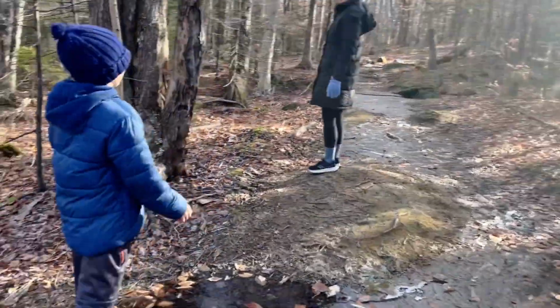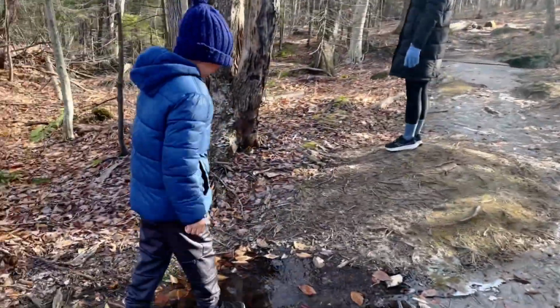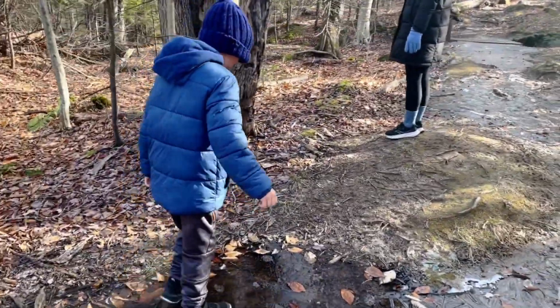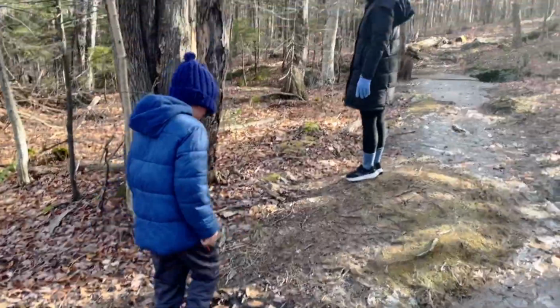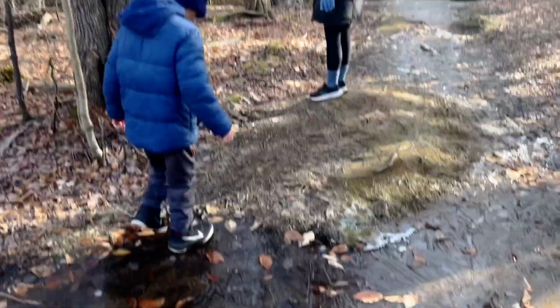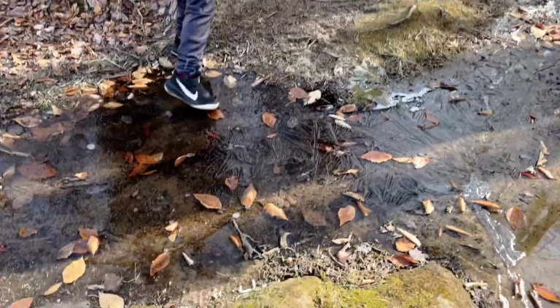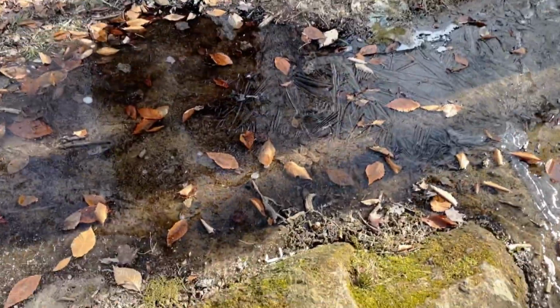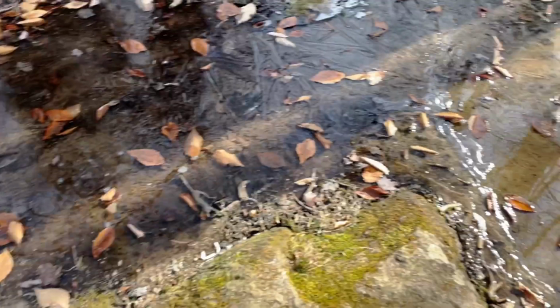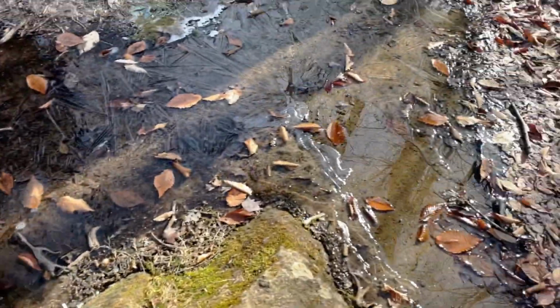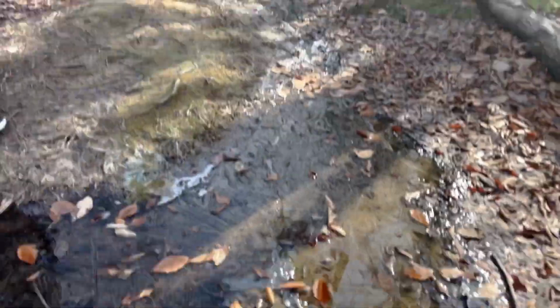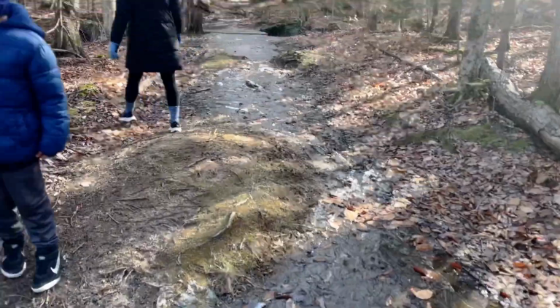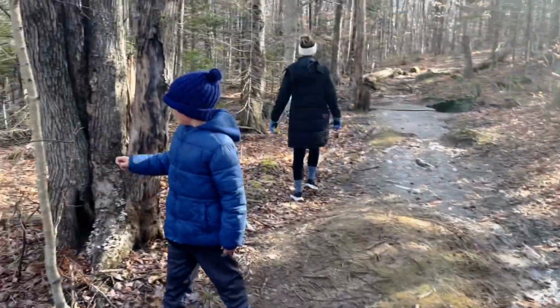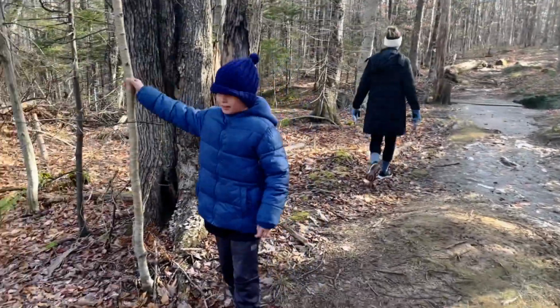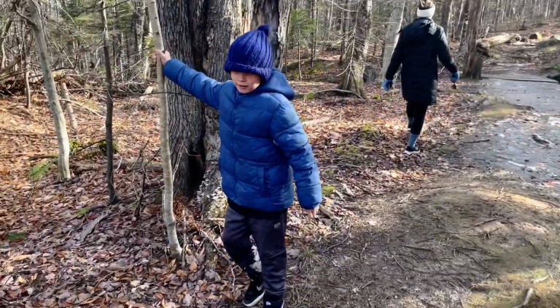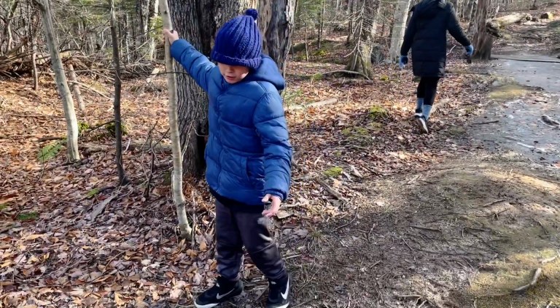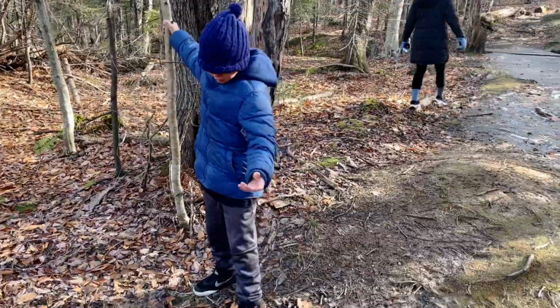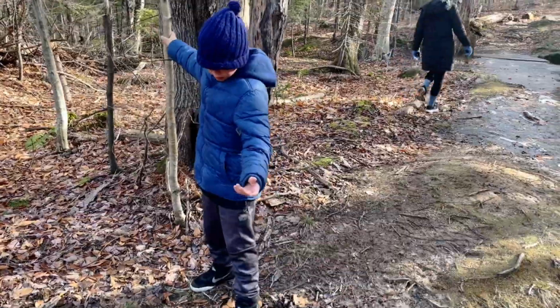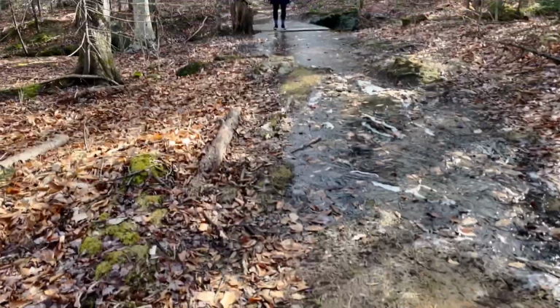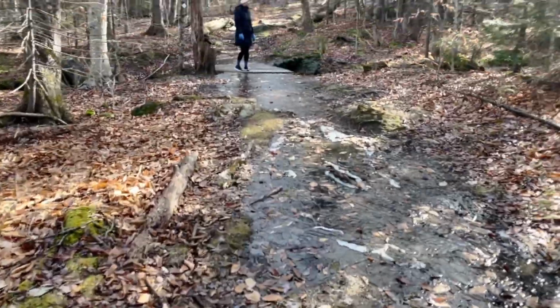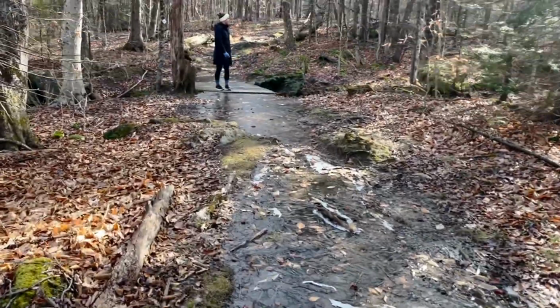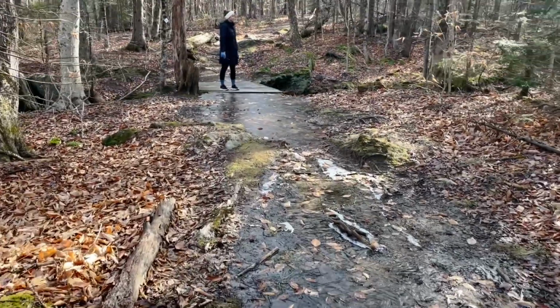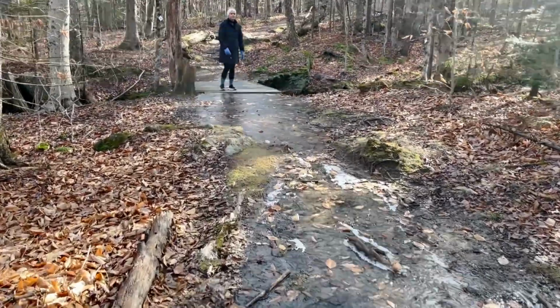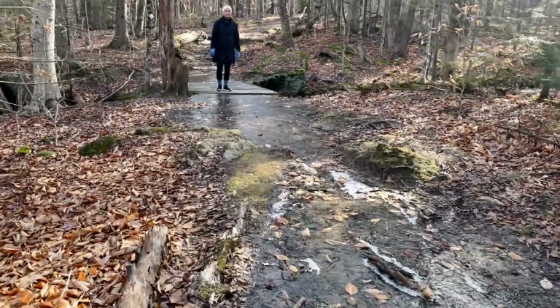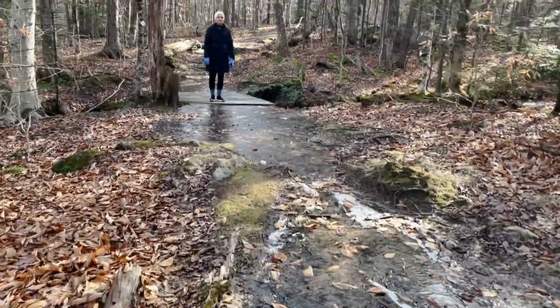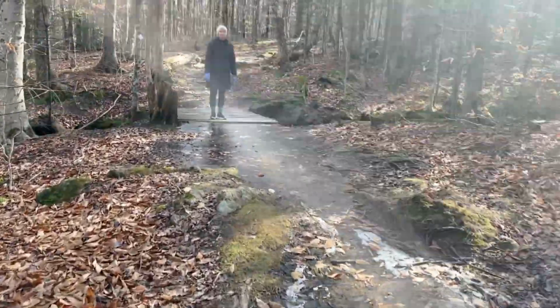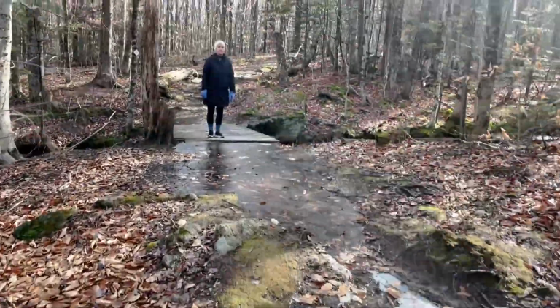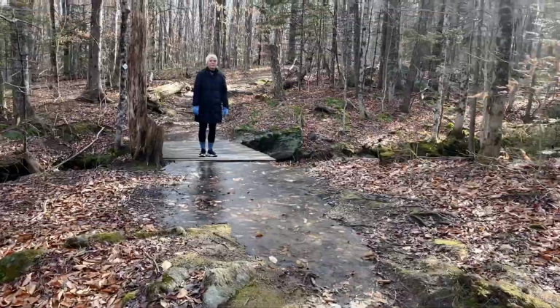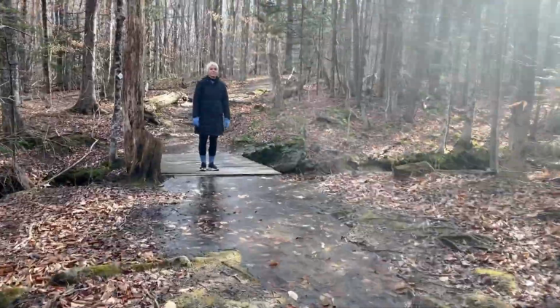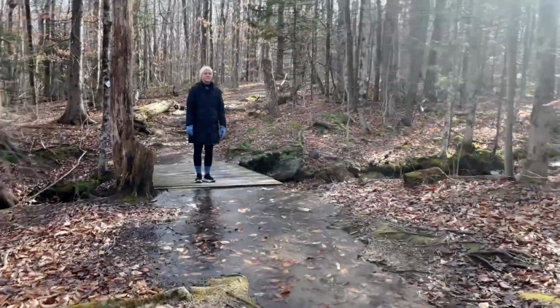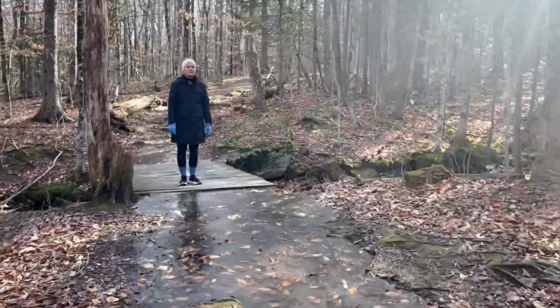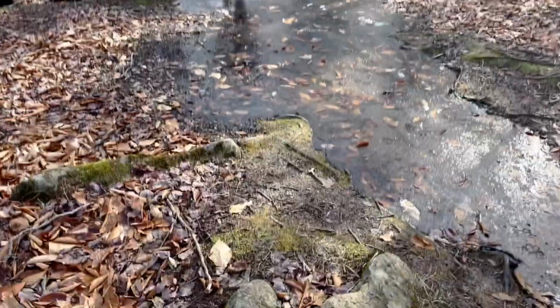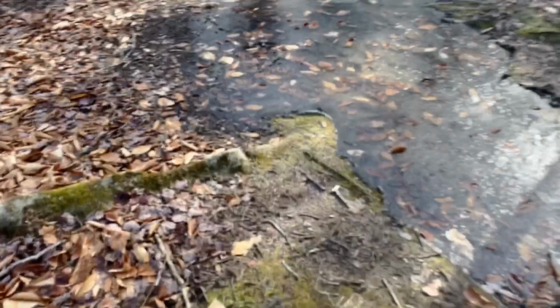Is it solid ice? Look at that, guys — that is like a little natural ice skating rink! Okay, follow Jordan. Look at that!